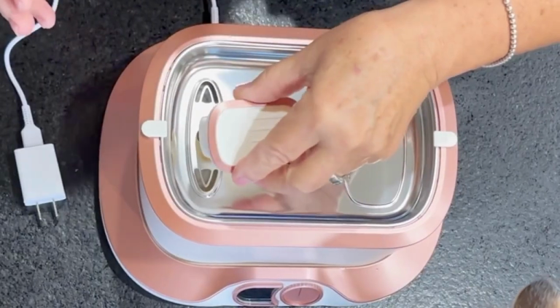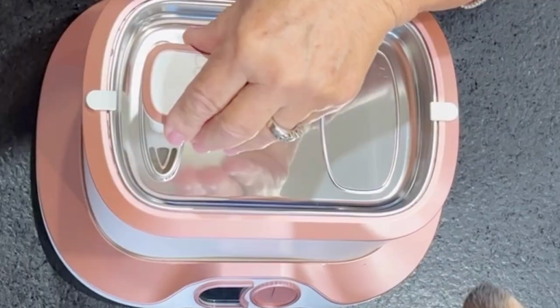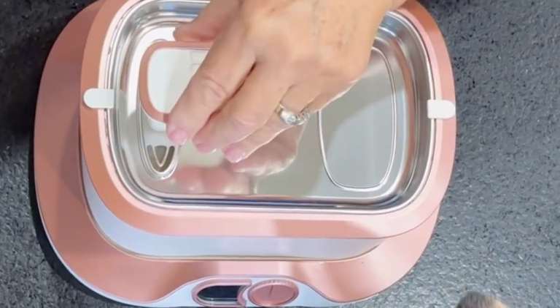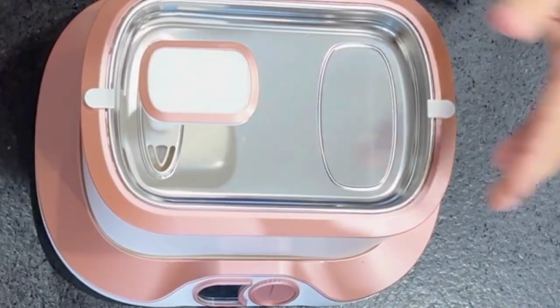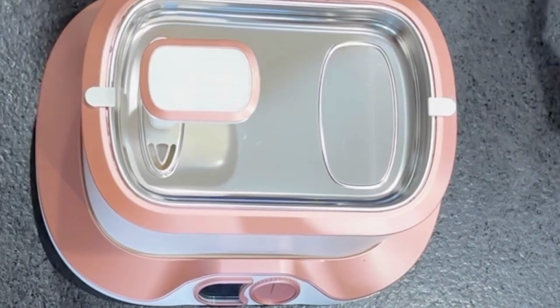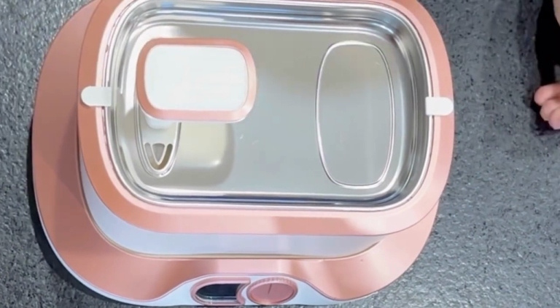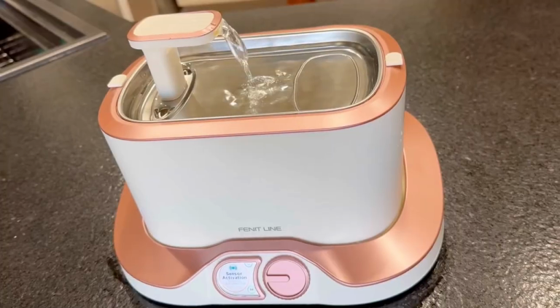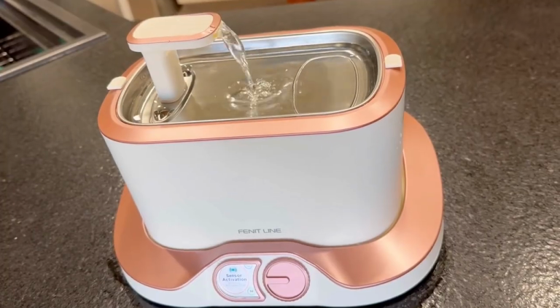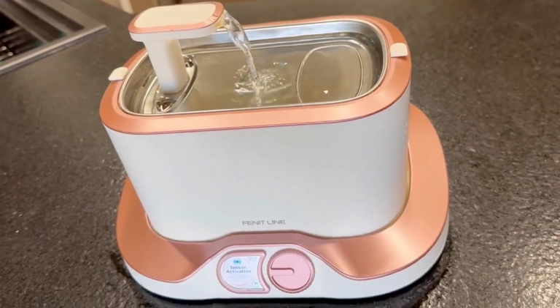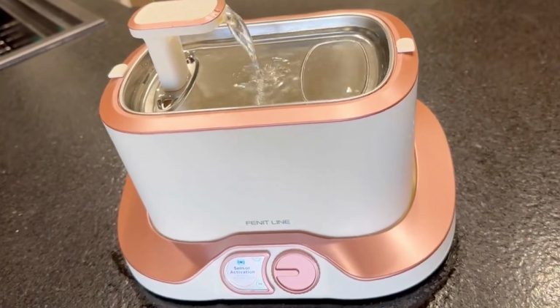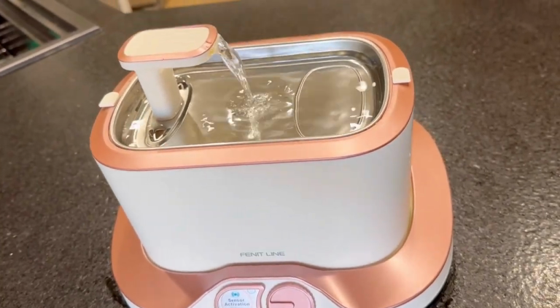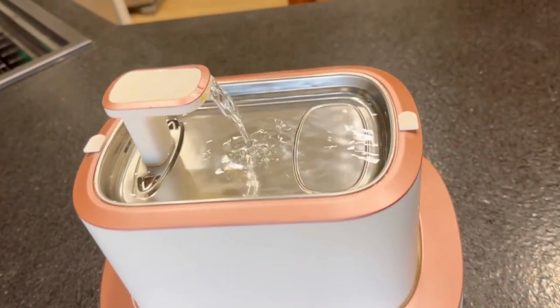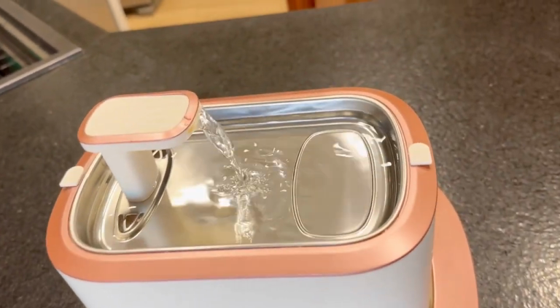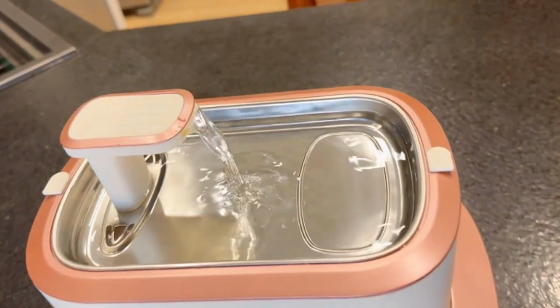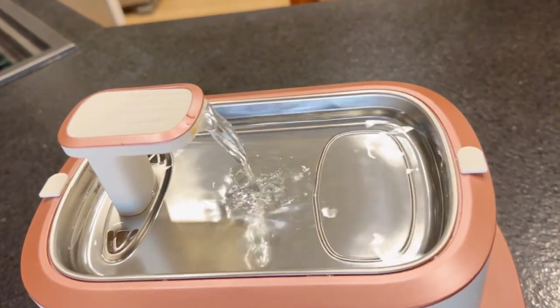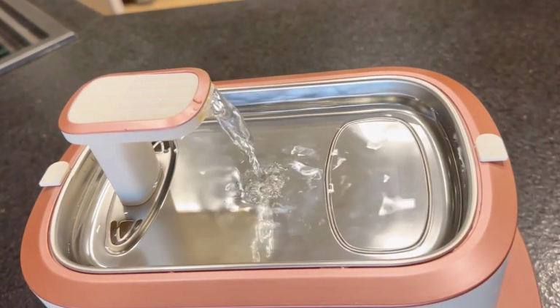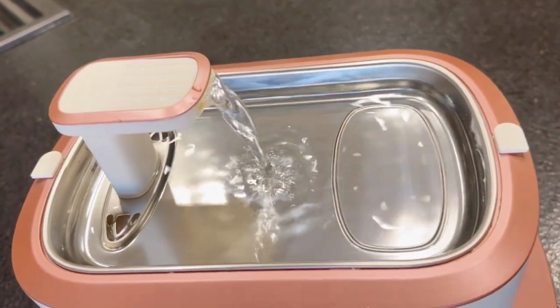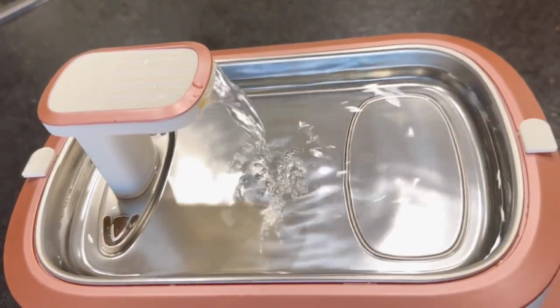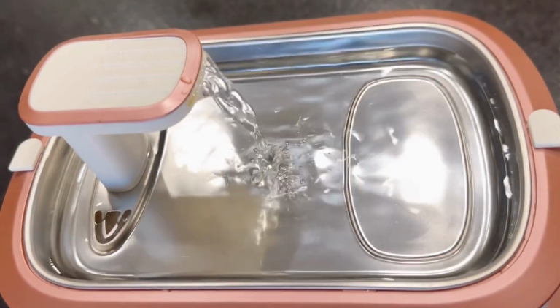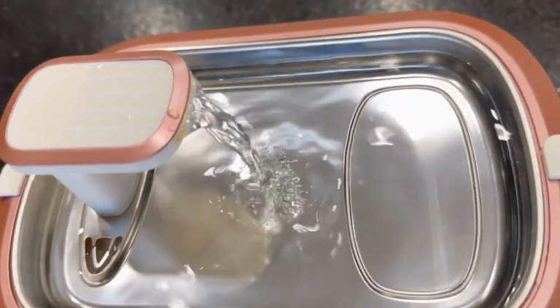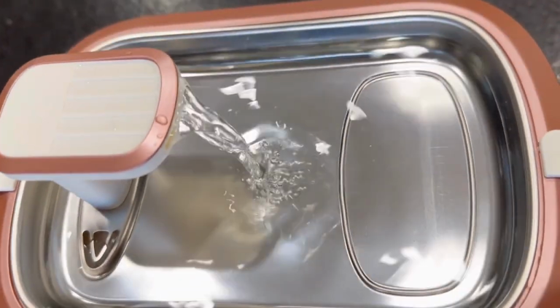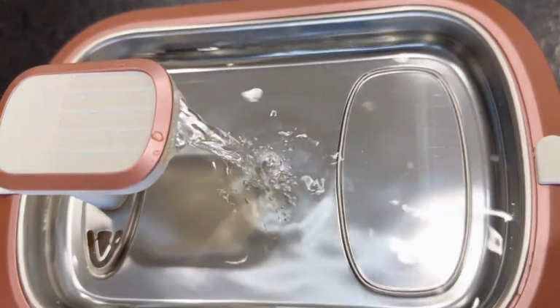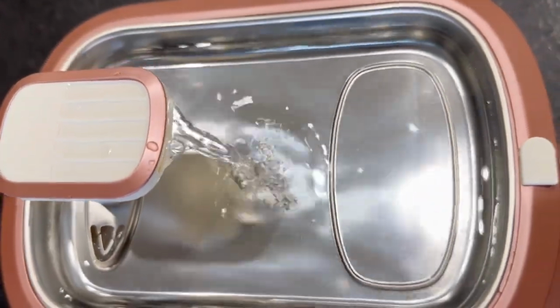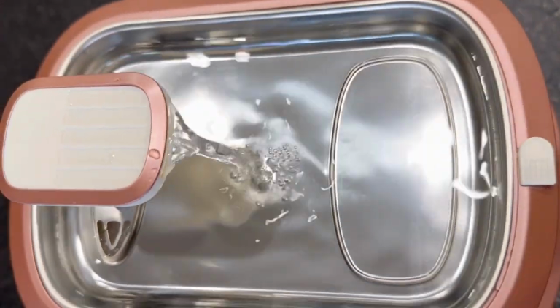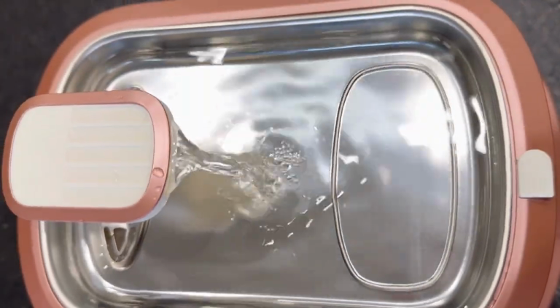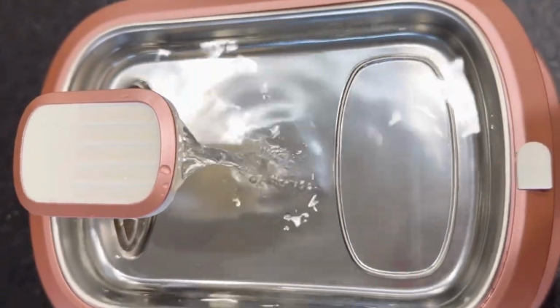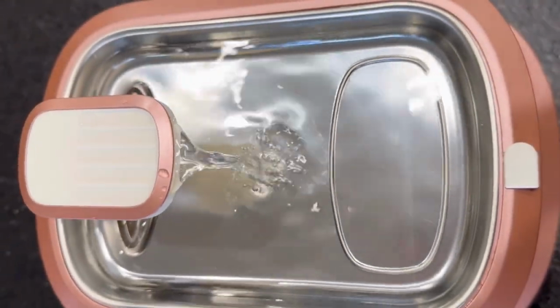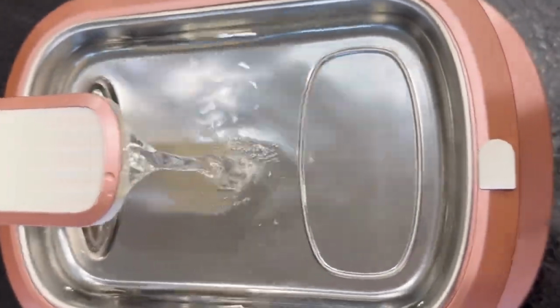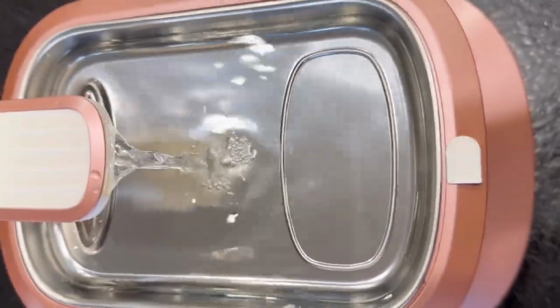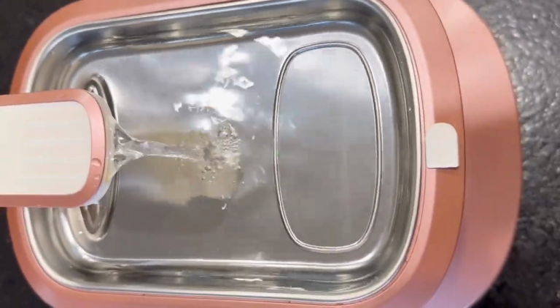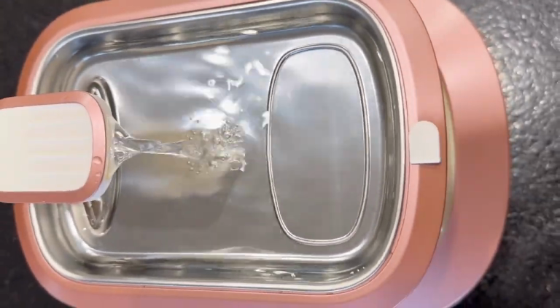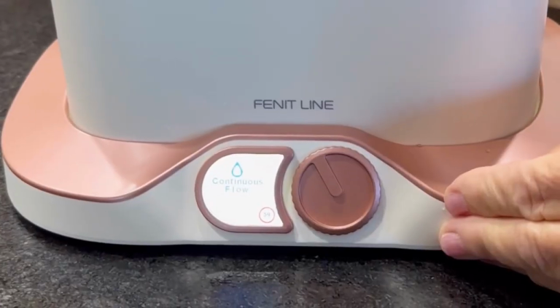This can hold up to three liters of water so you don't have to fill it up all the time. And this will alert you when the water level becomes low so you don't have to worry. You can control how you want your water to flow, so the water doesn't have to be going all the time.